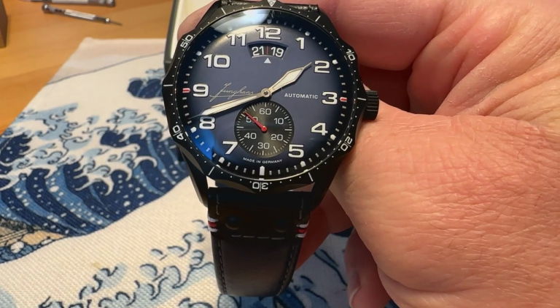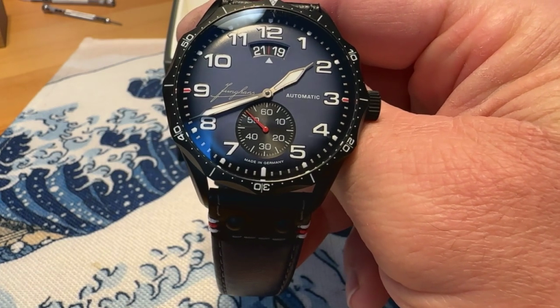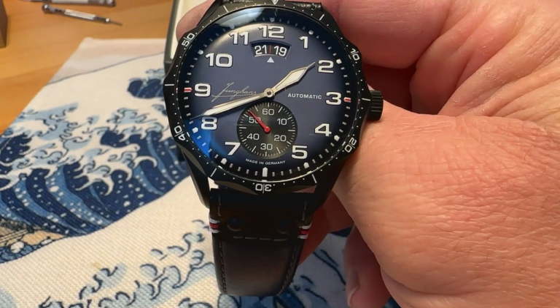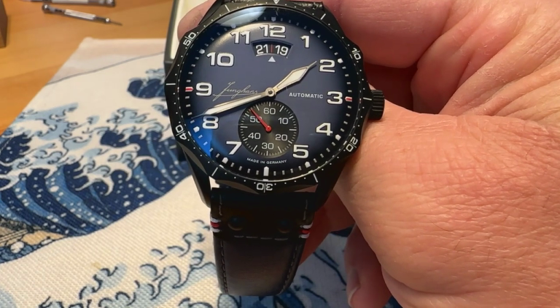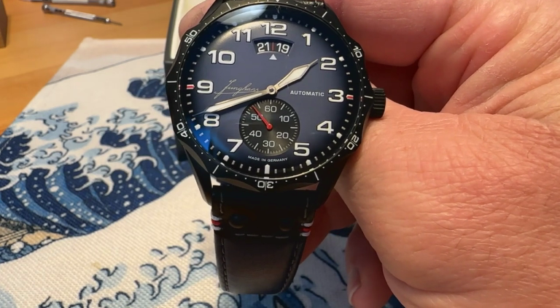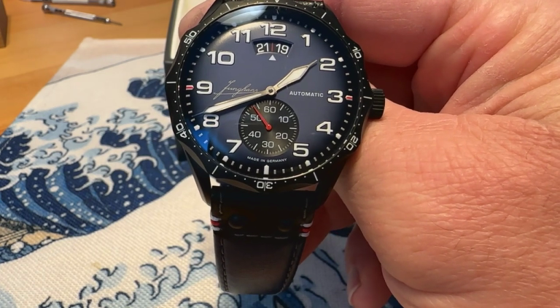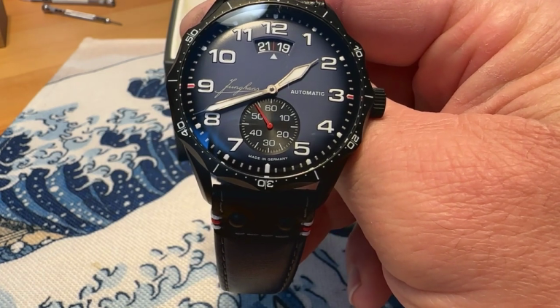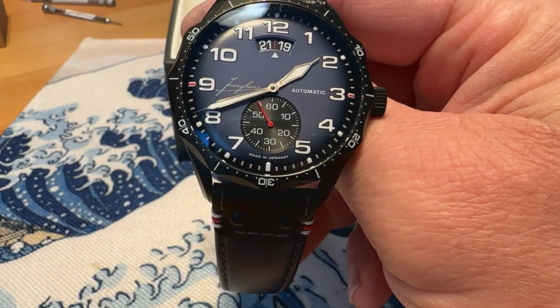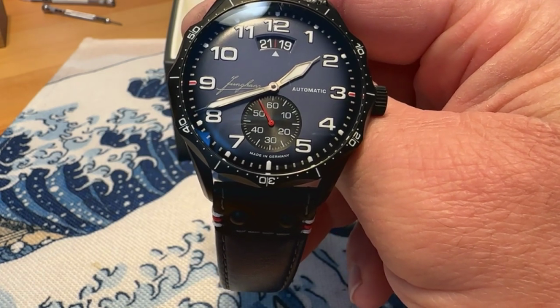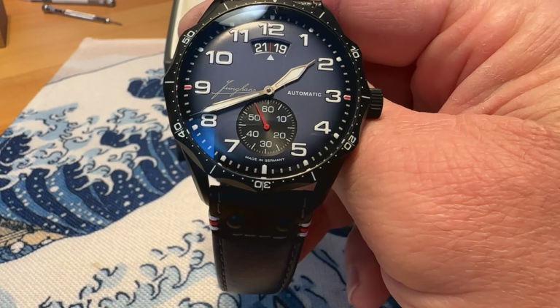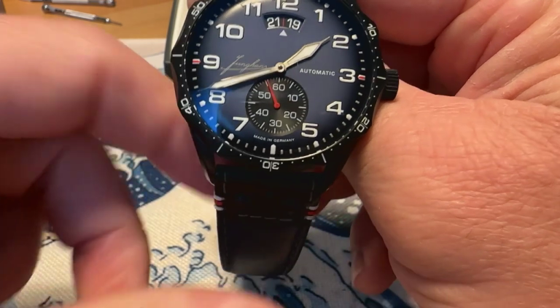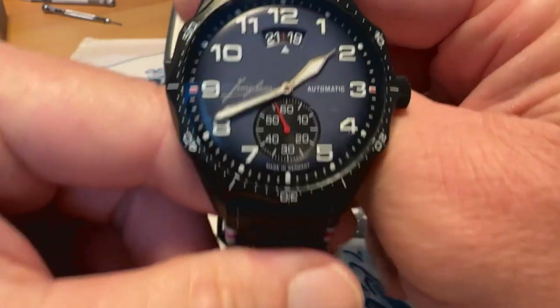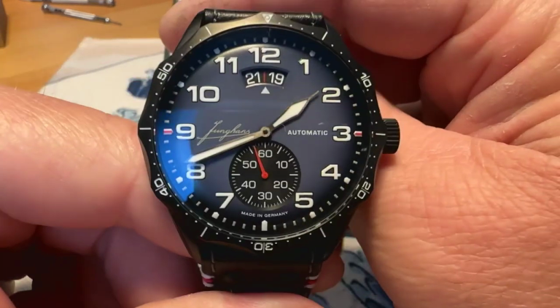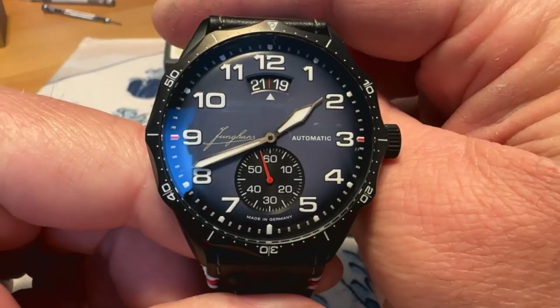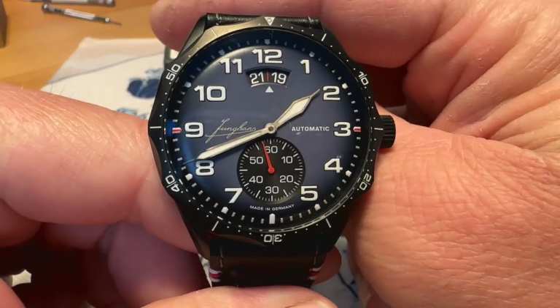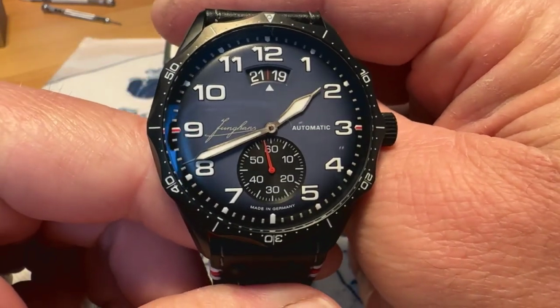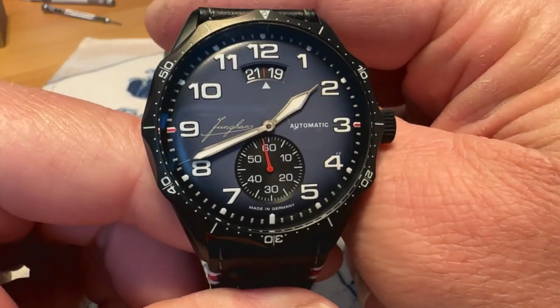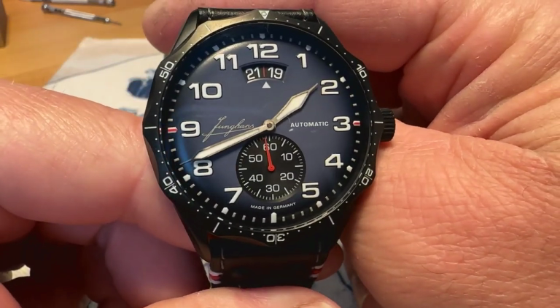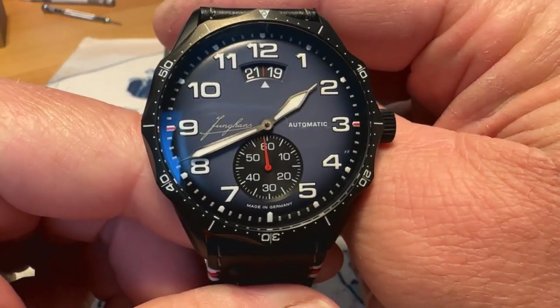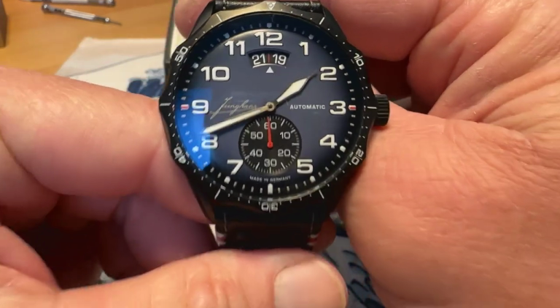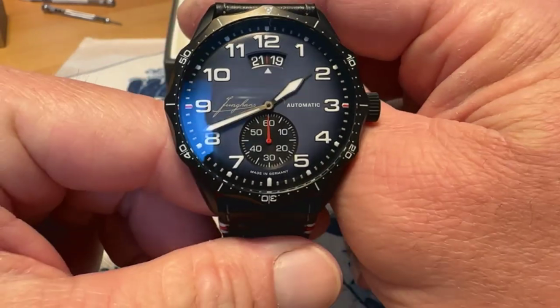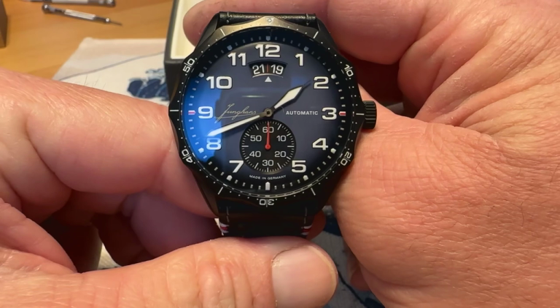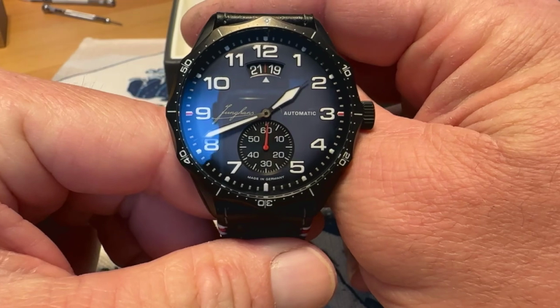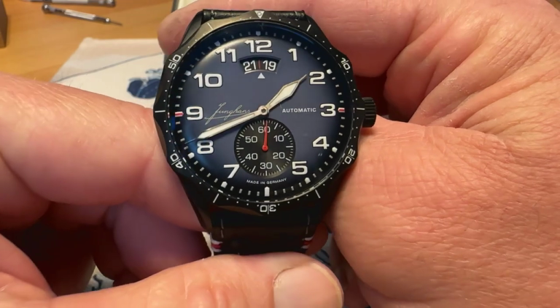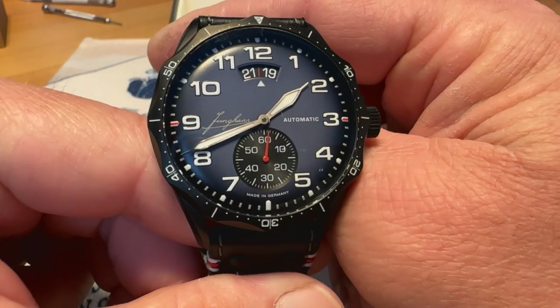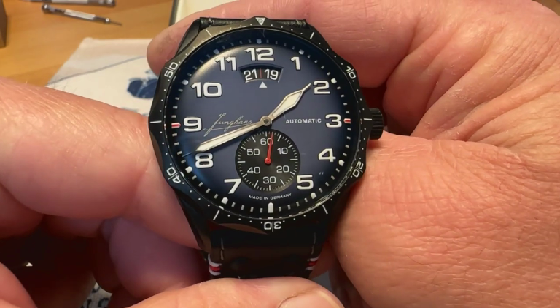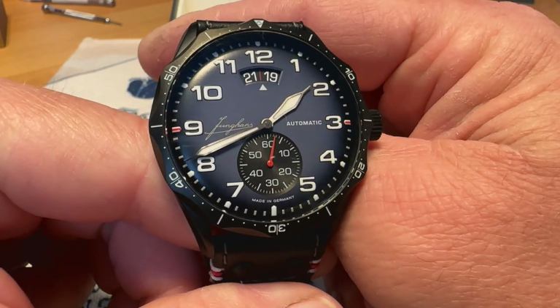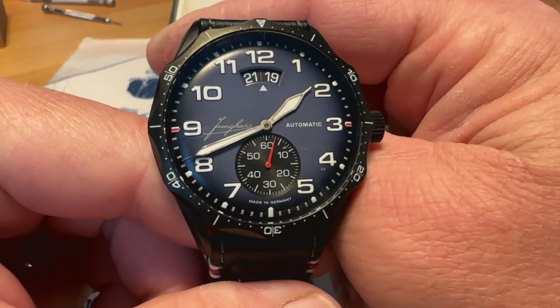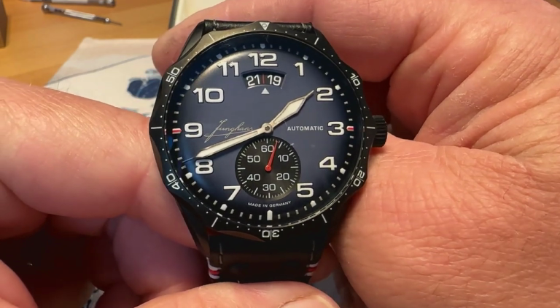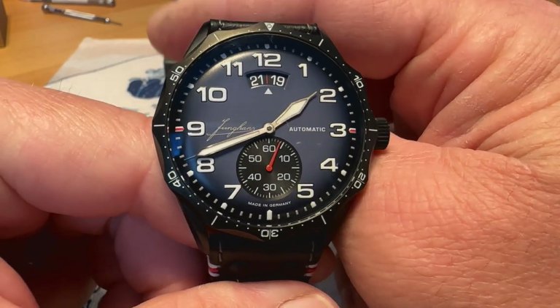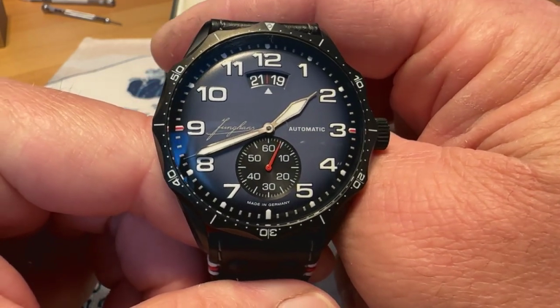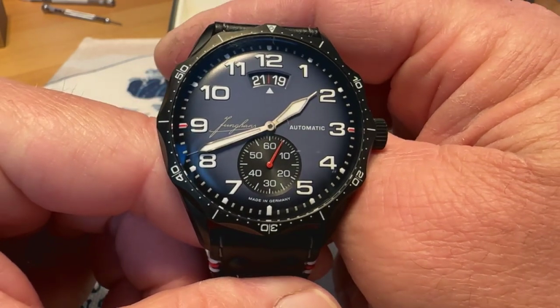This is the Junghans Meister Pilot automatic in navy blue. I liked the look of this watch when I first saw it, and I was able to get a pretty good deal on it, so I swiped it up. It is just a really awesome looking watch in person.